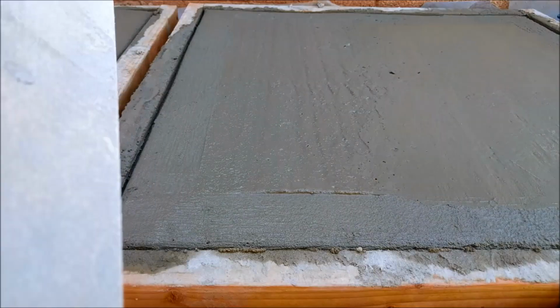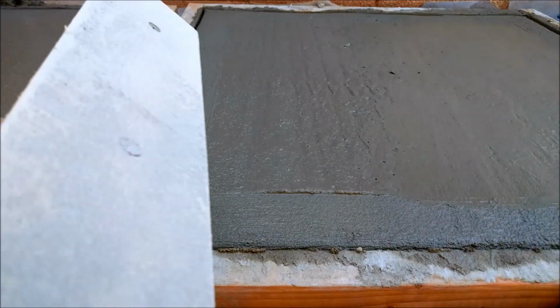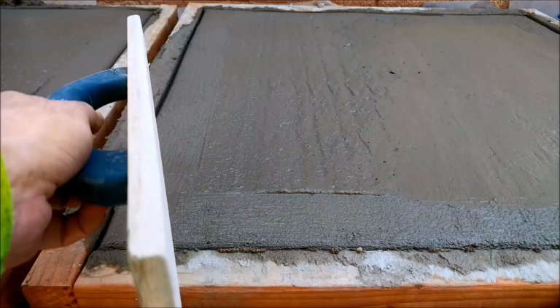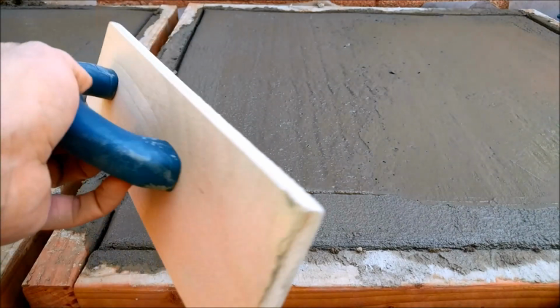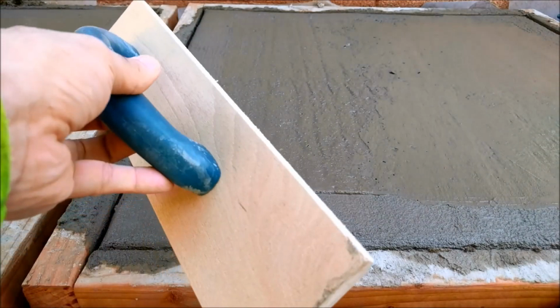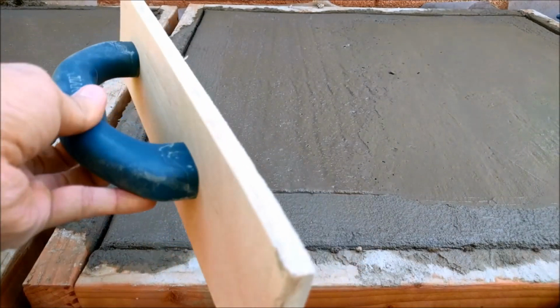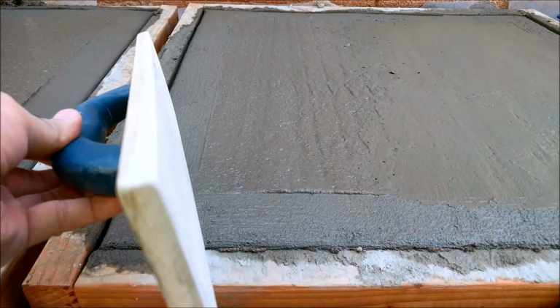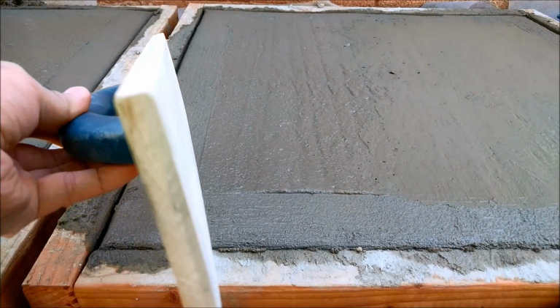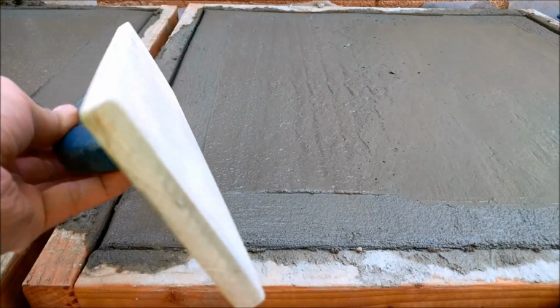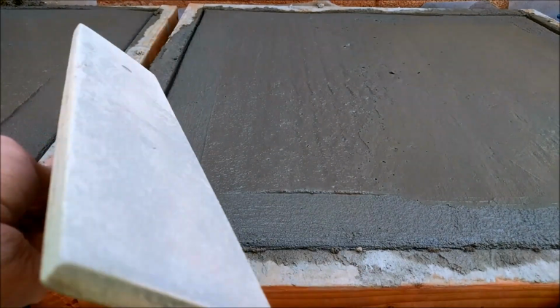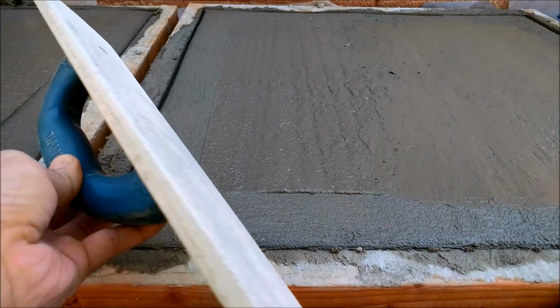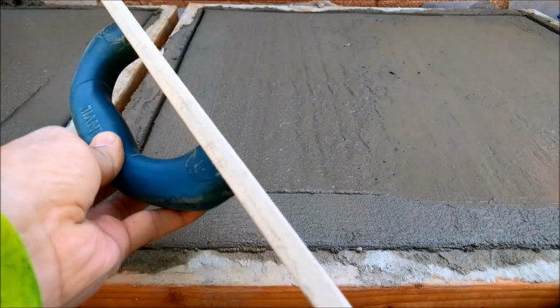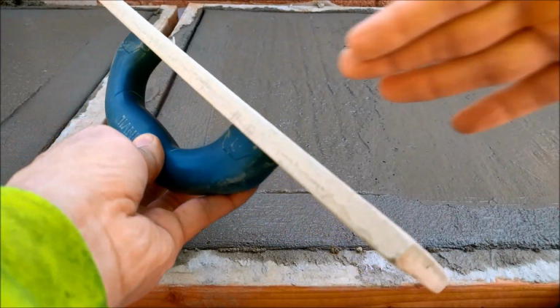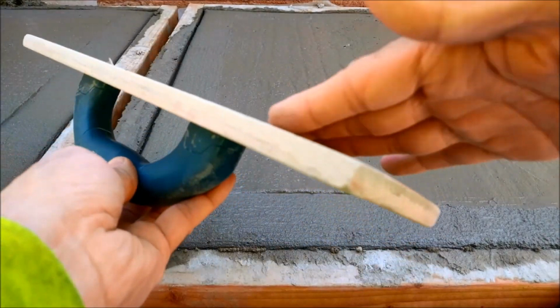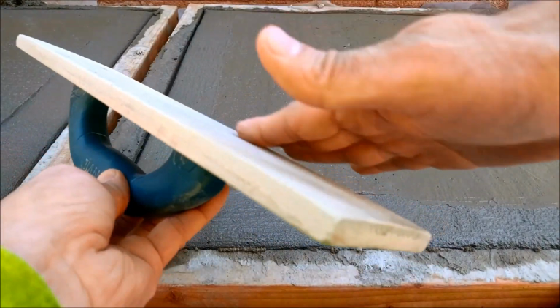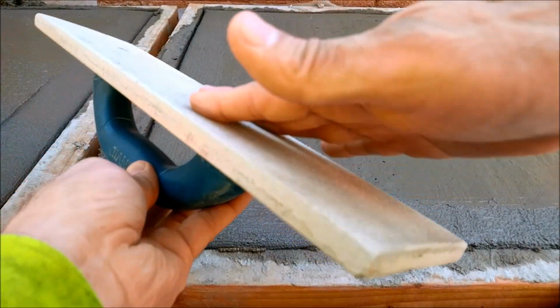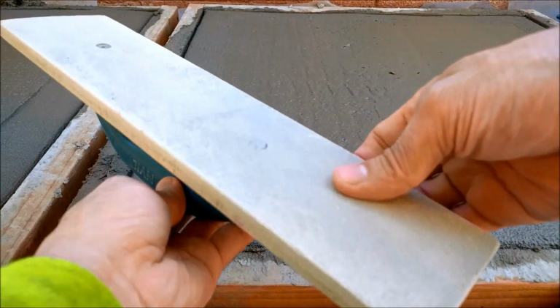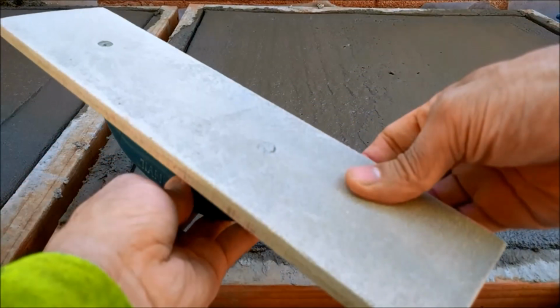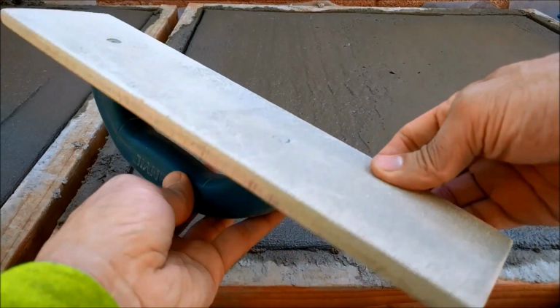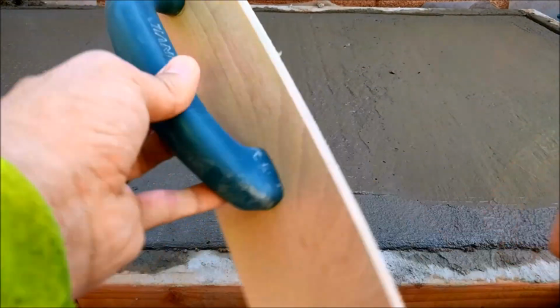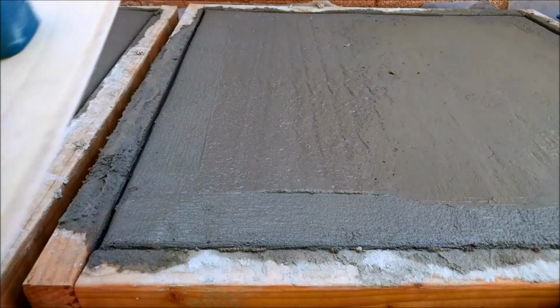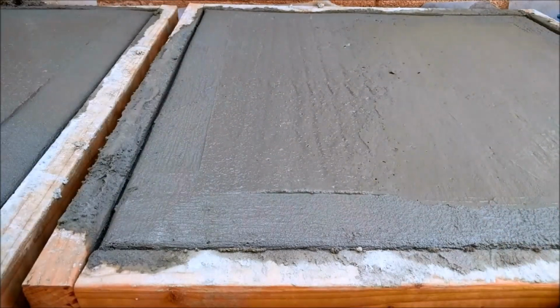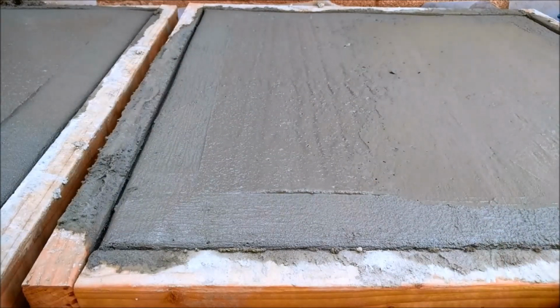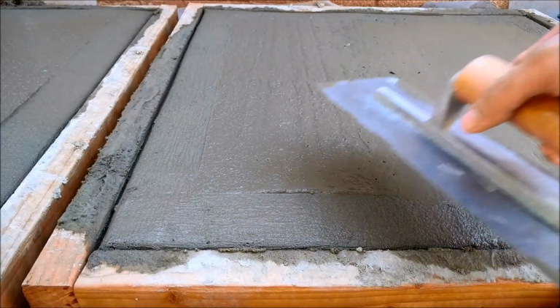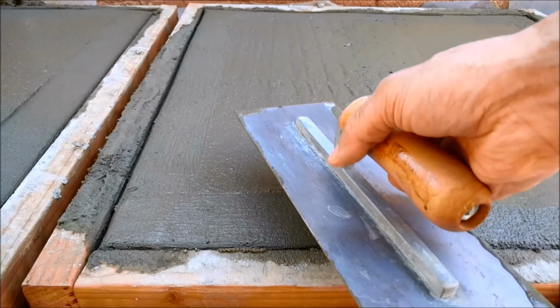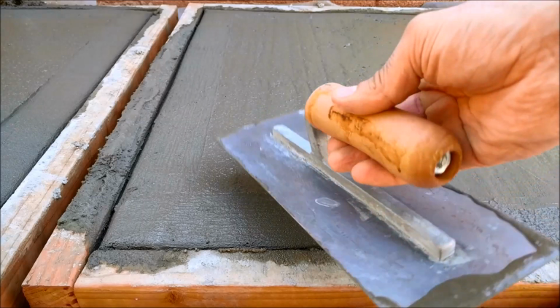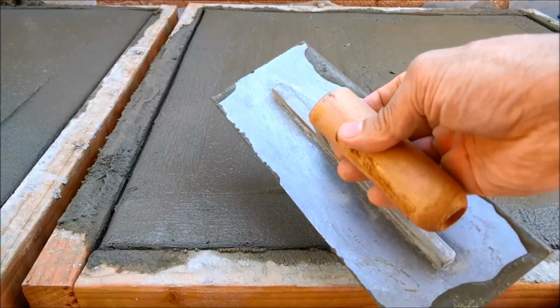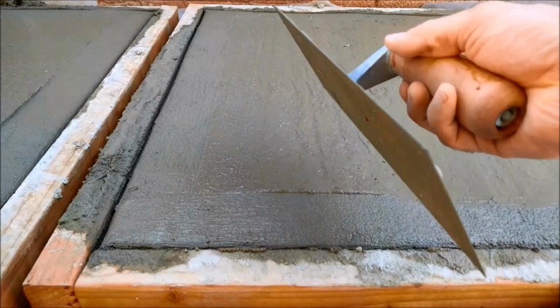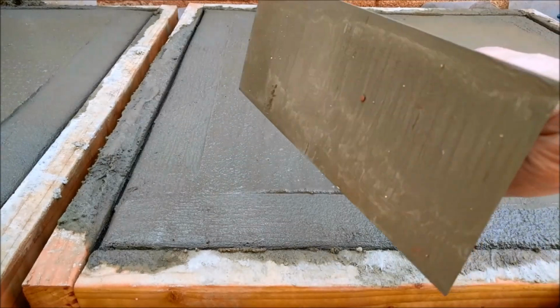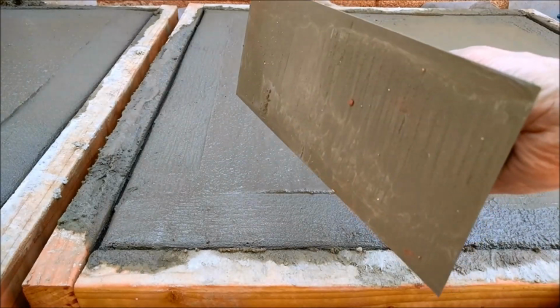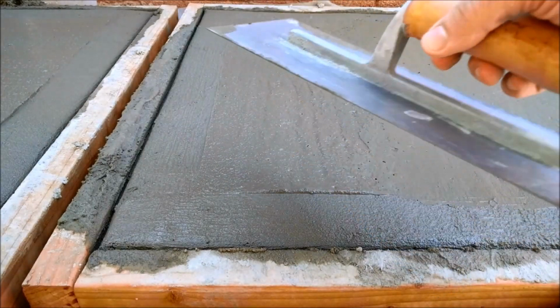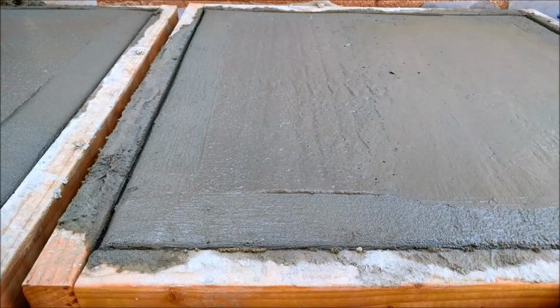To have a smoother finish you'll have to use a float. This is a wood float — what it does is bring out the sand in the aggregate. And this is a metal one, which will give you a smoother finish.